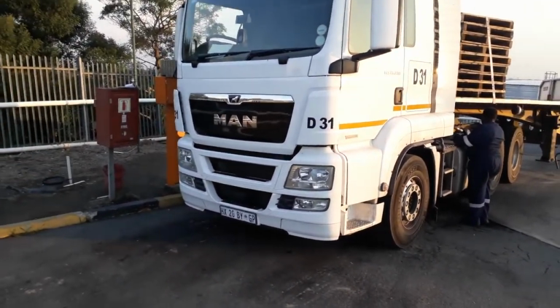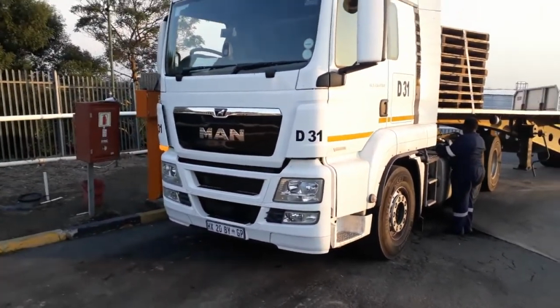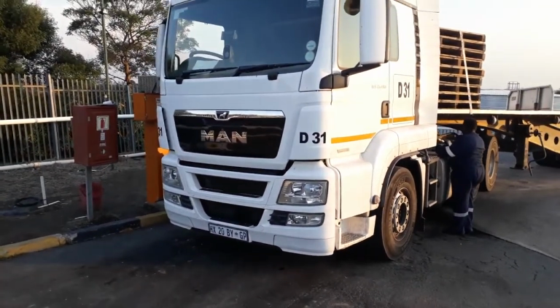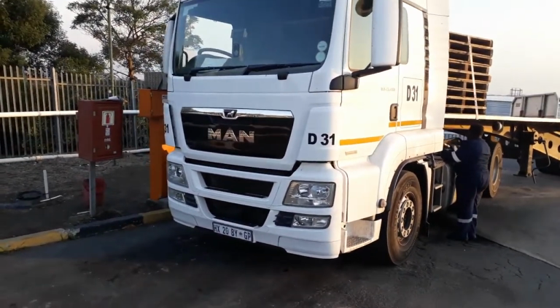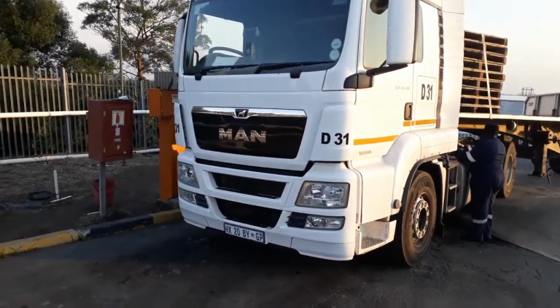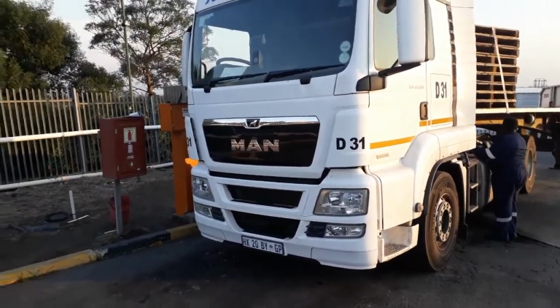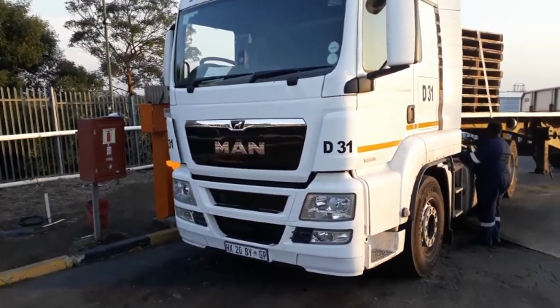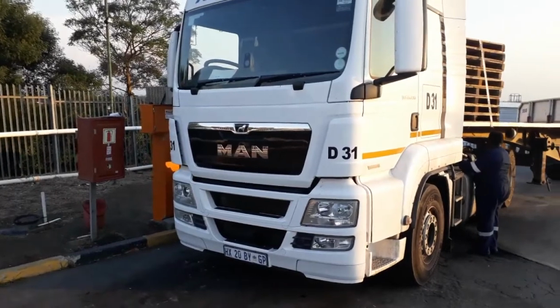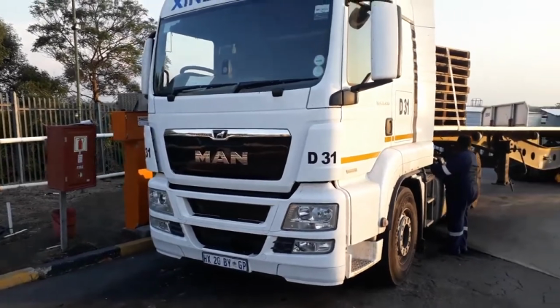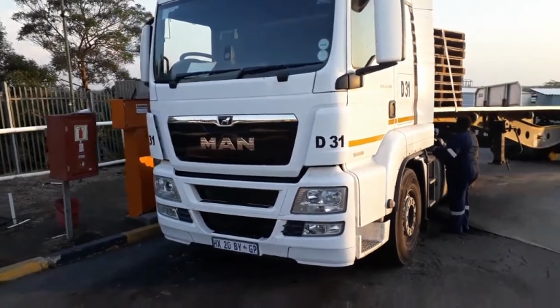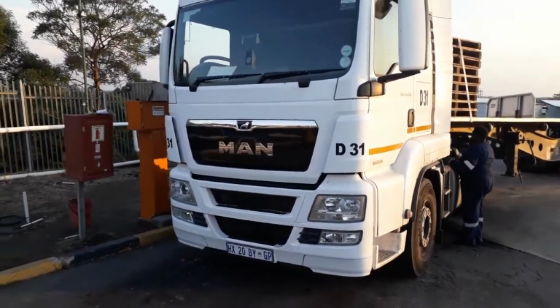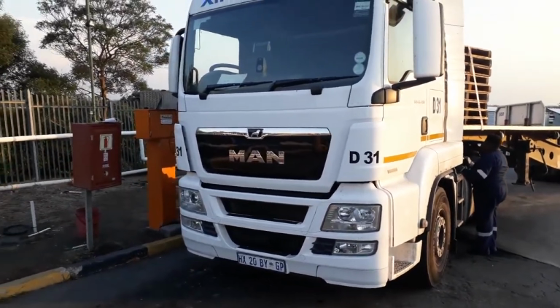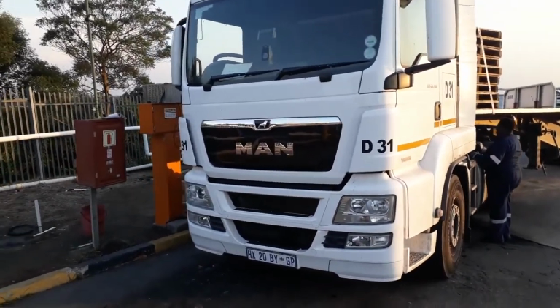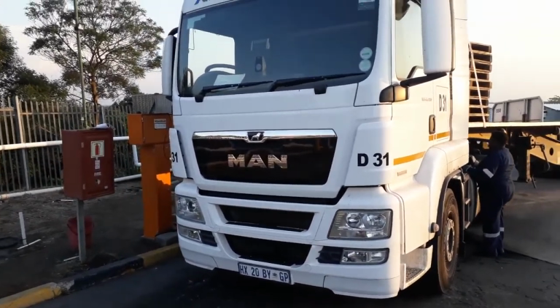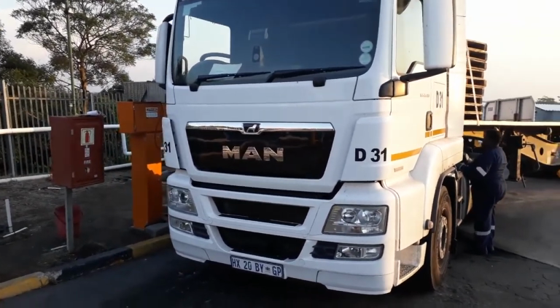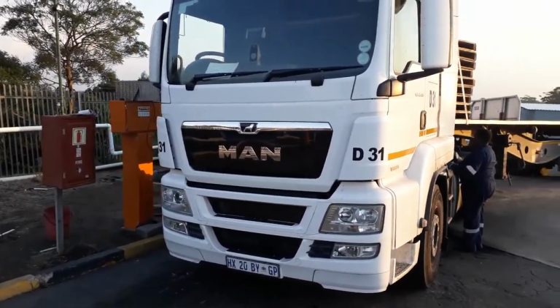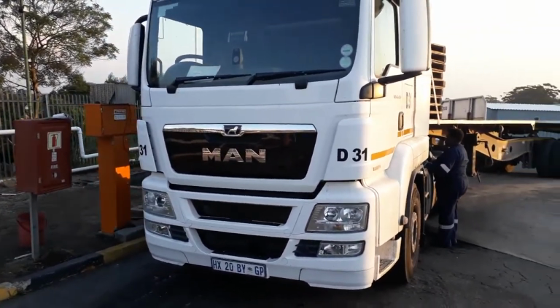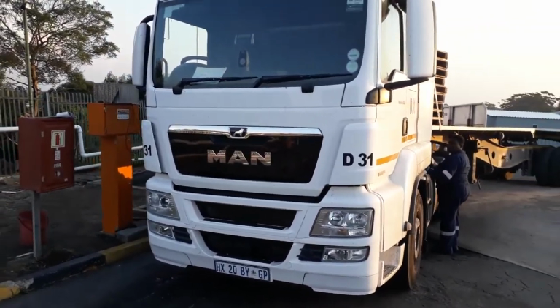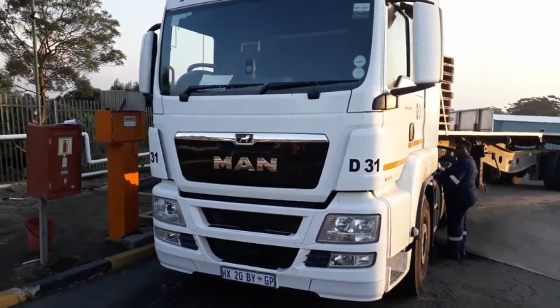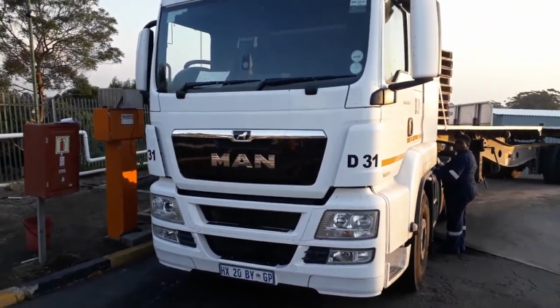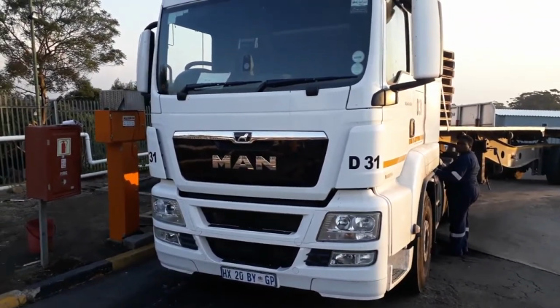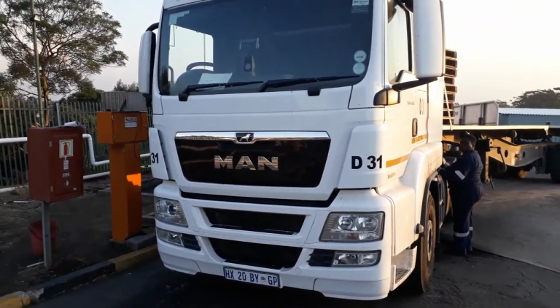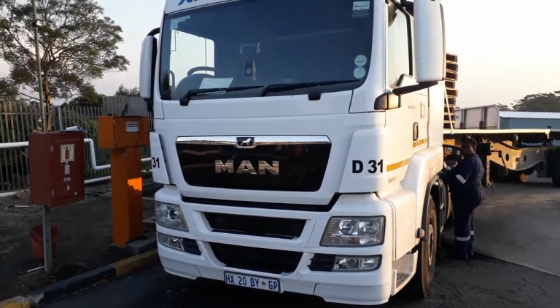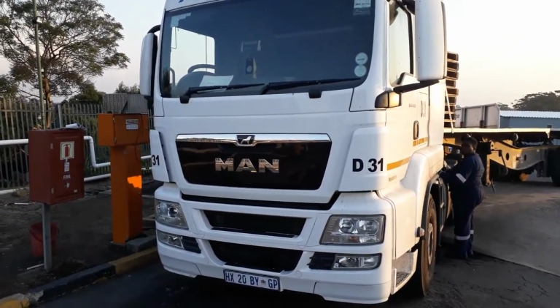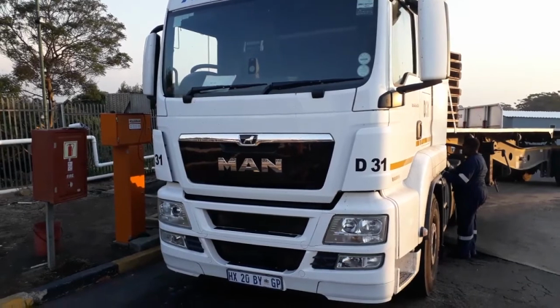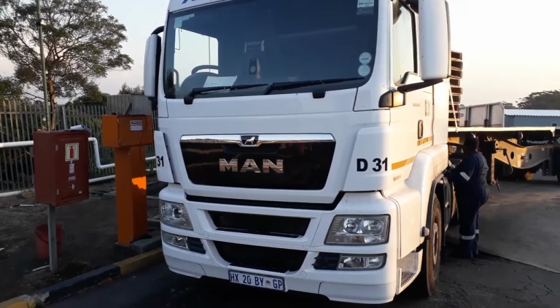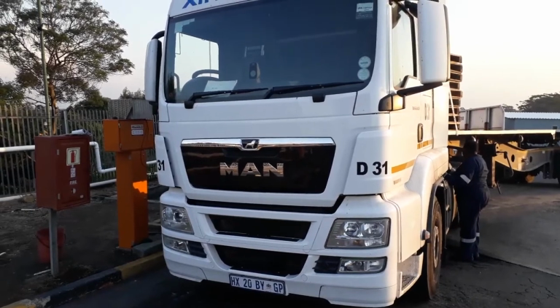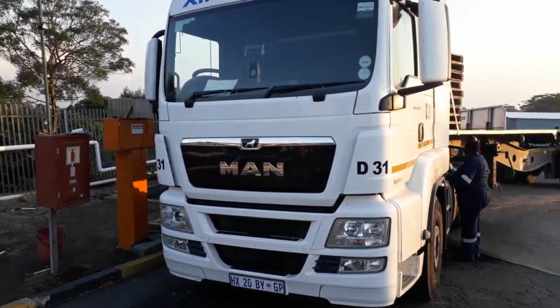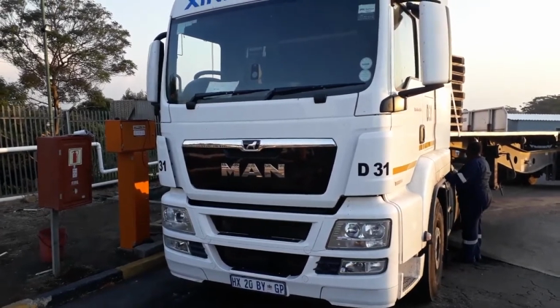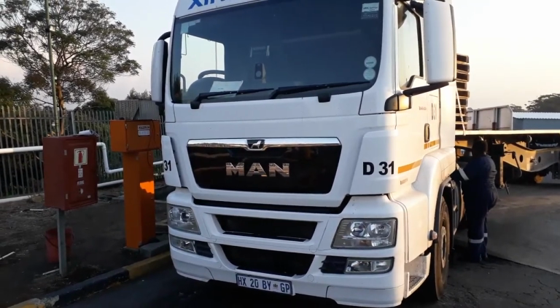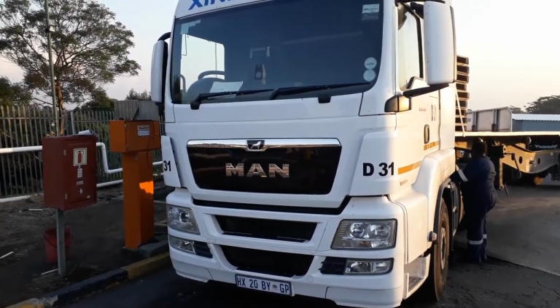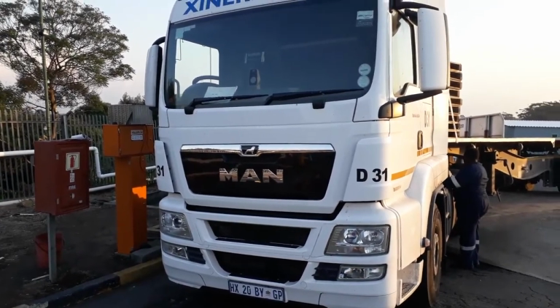Currently we have four vehicles on test: an MAN, a Volvo, a Scania, and also a Mercedes Benz Actros.